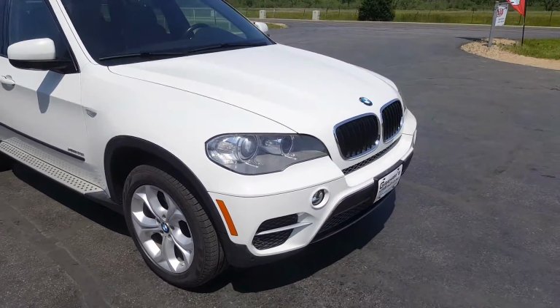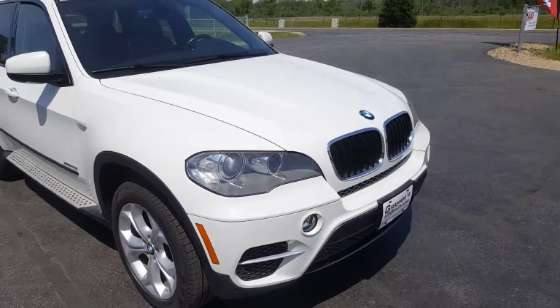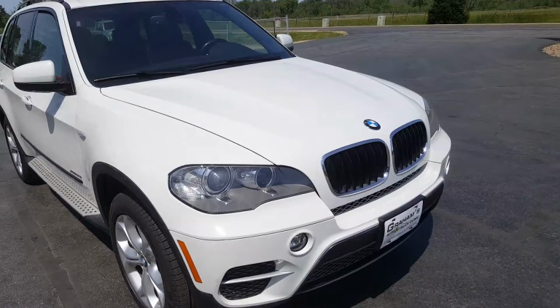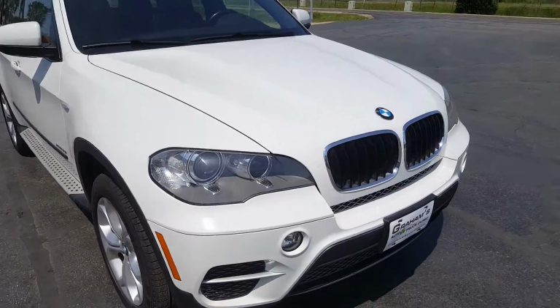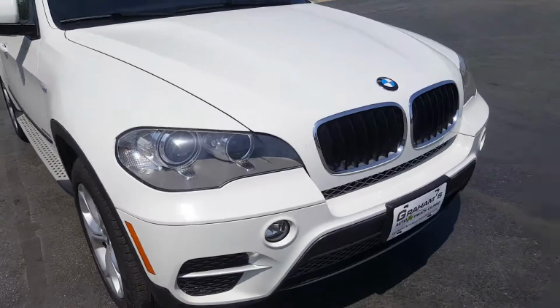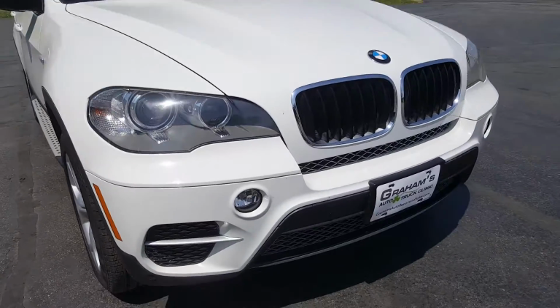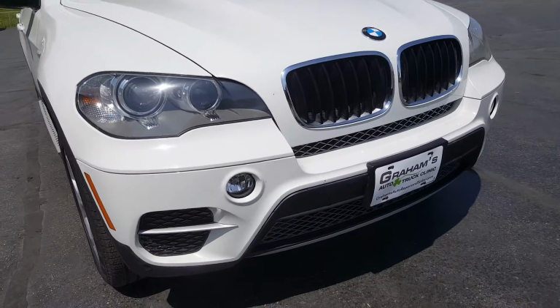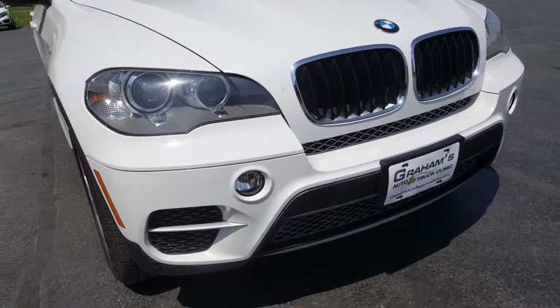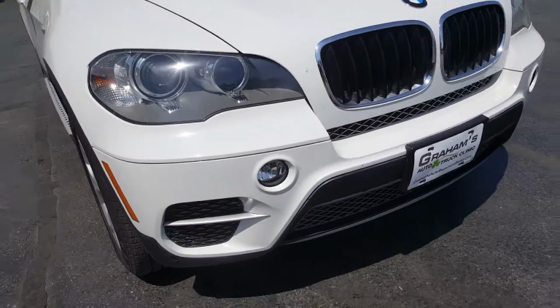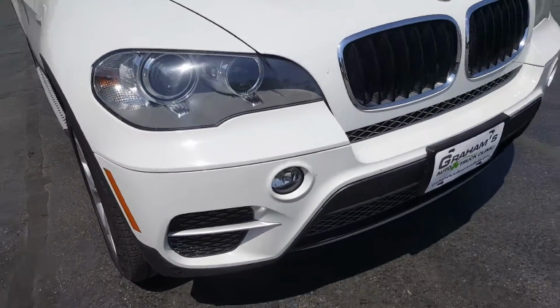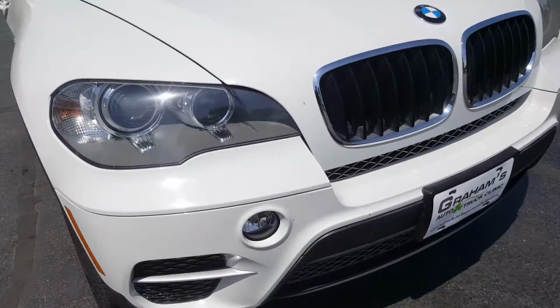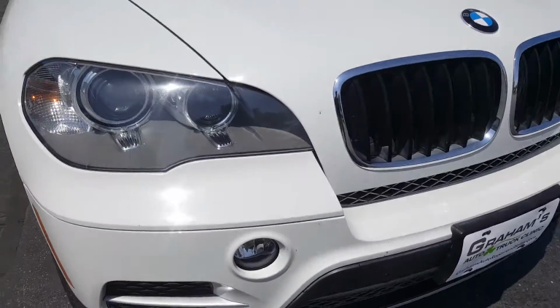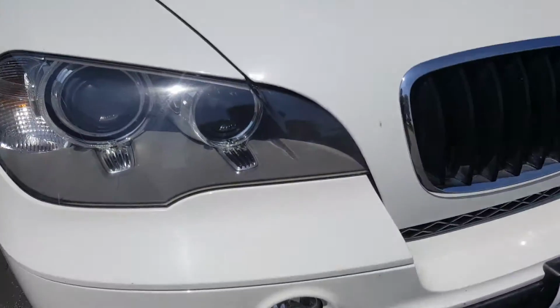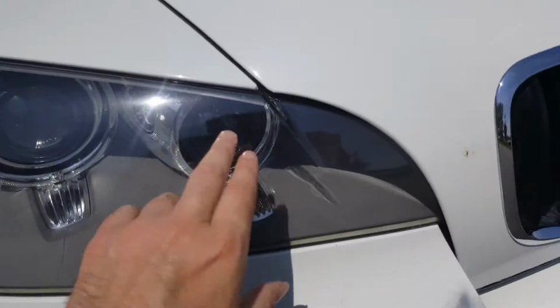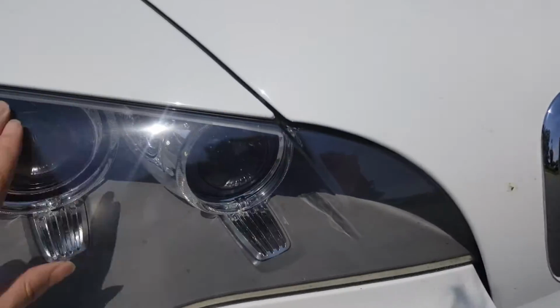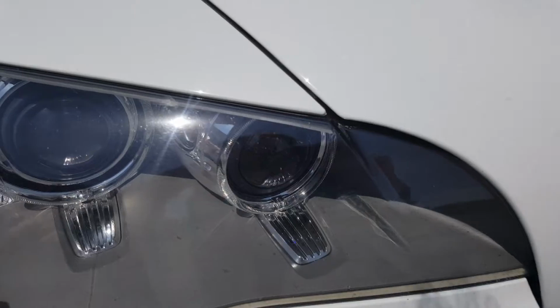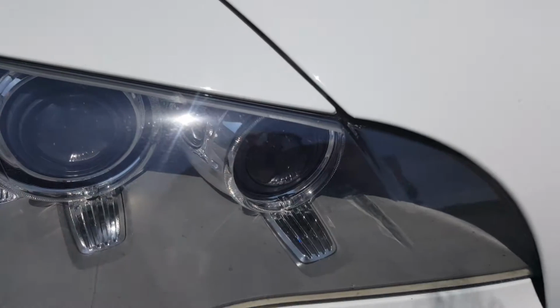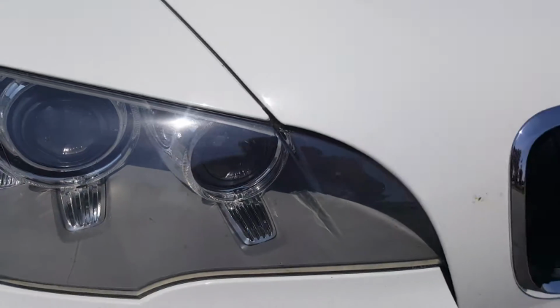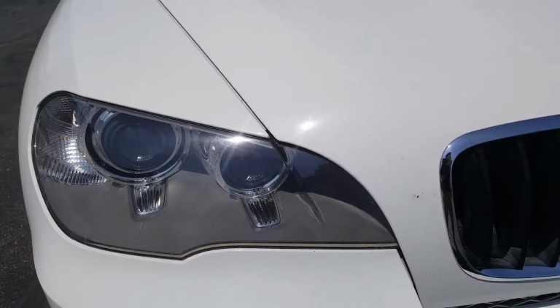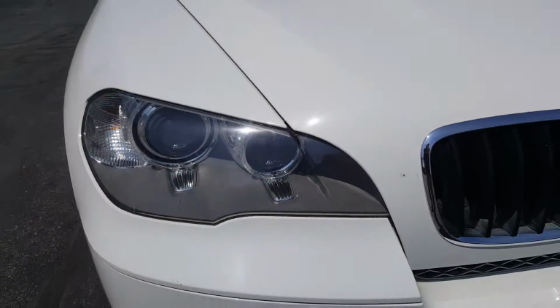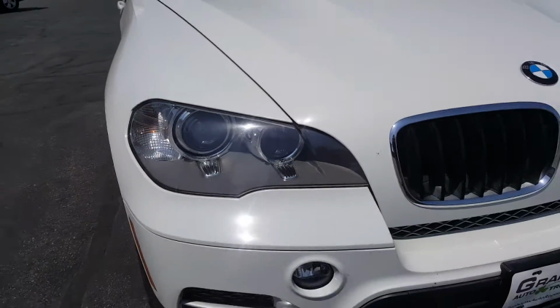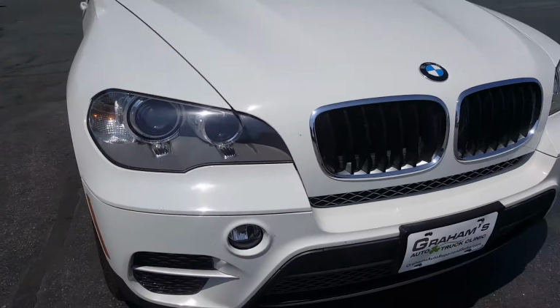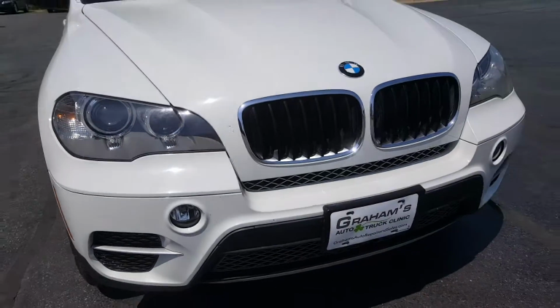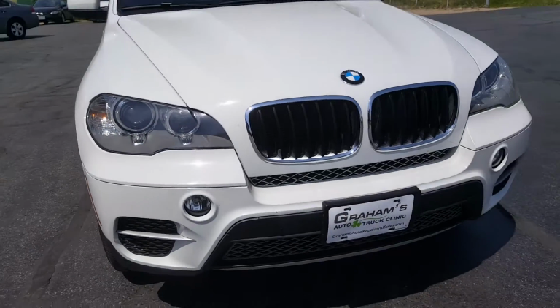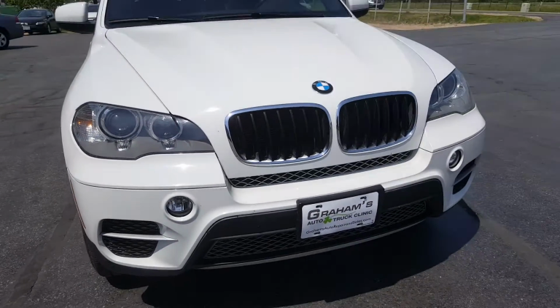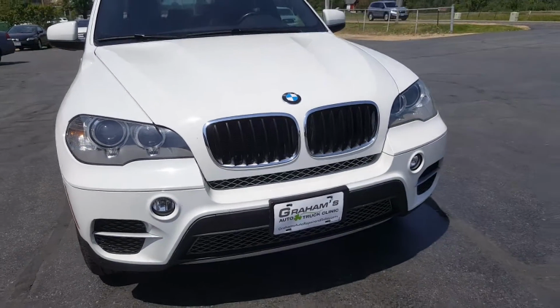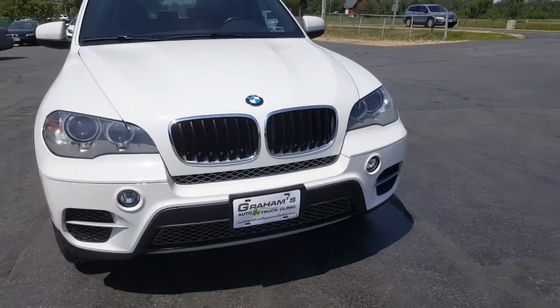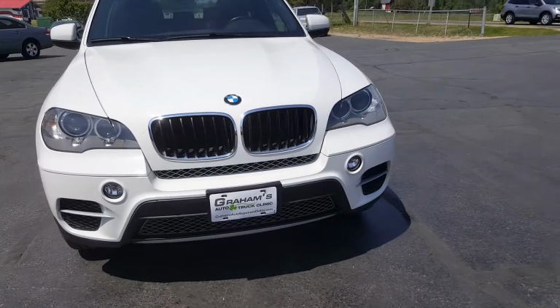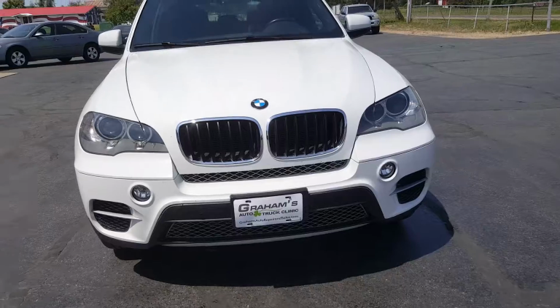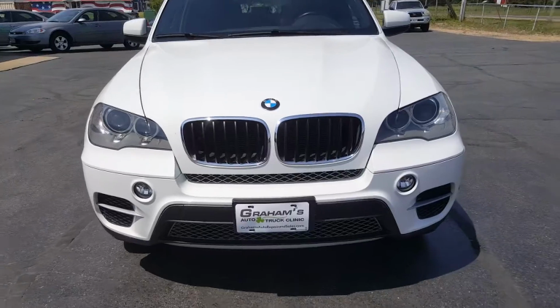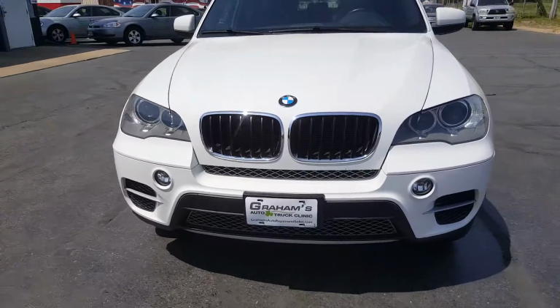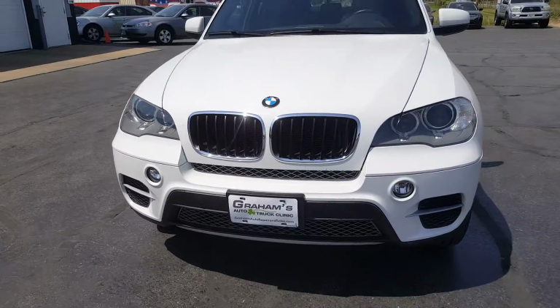The headlamps are in very good condition on this 2012 X5. One thing you have to look for when you're in the market for these BMWs is the headlamps do tend to get hazy and faded over time from sunlight, and they are in excellent shape on this 2012 X5.